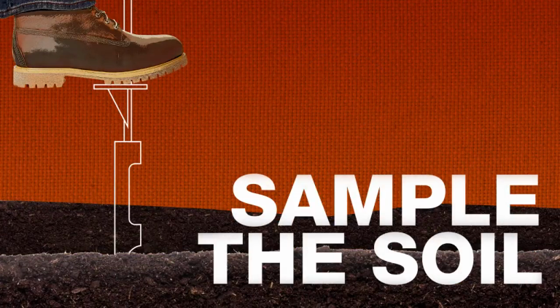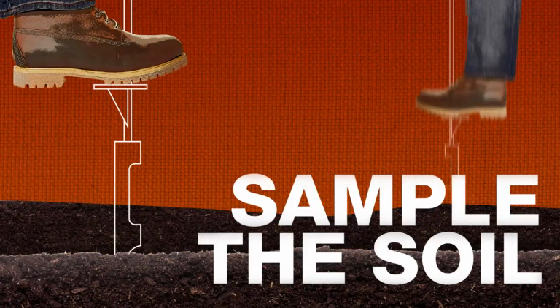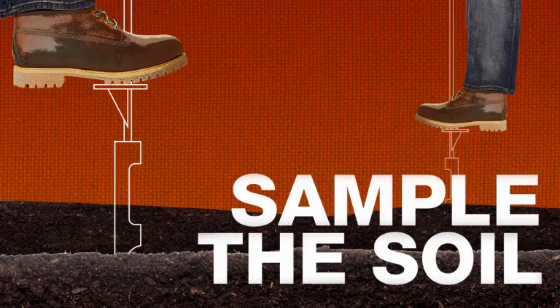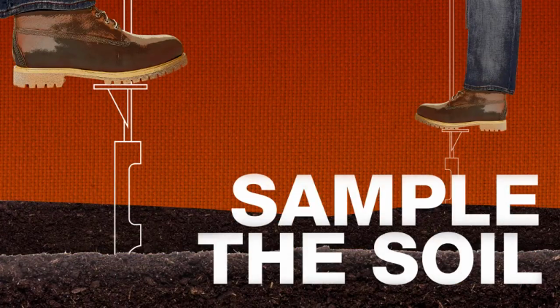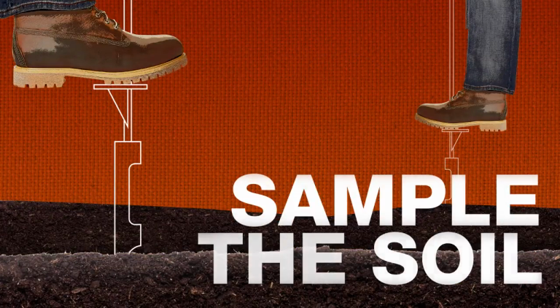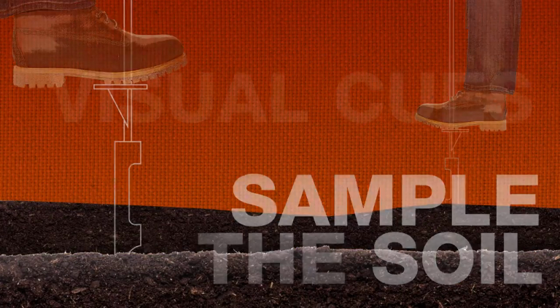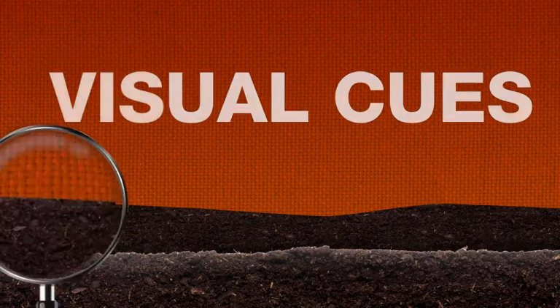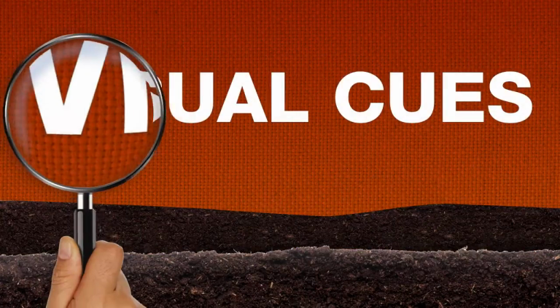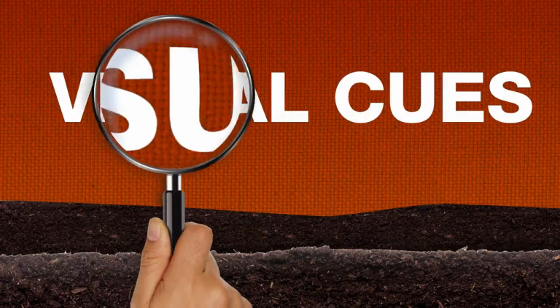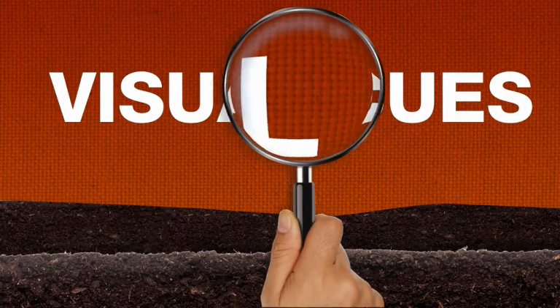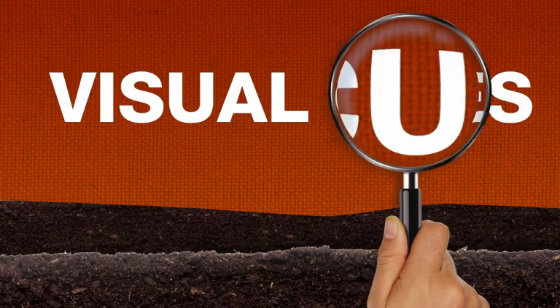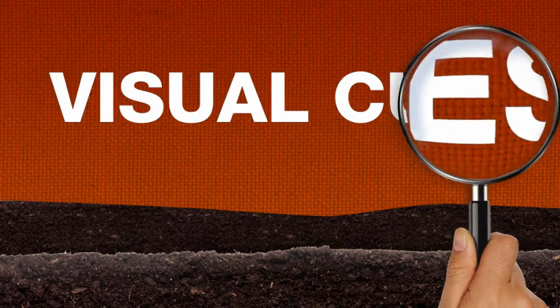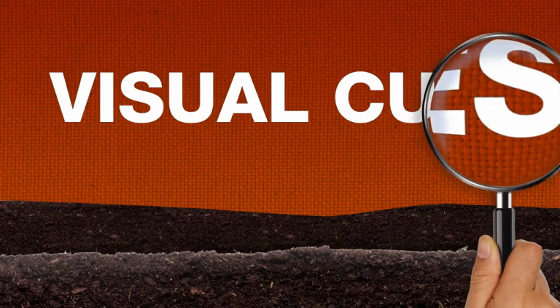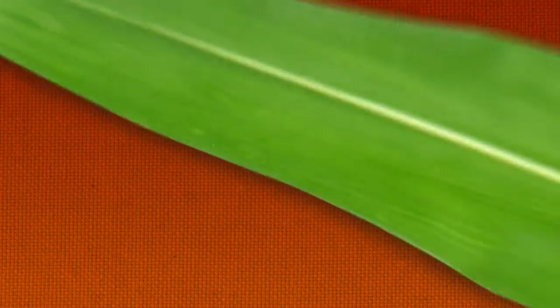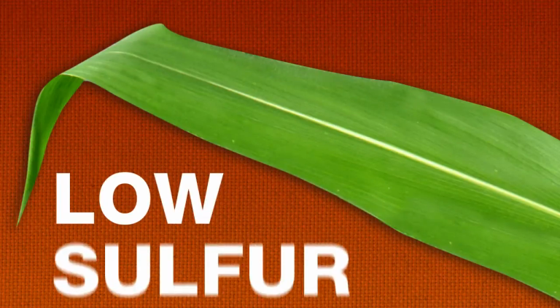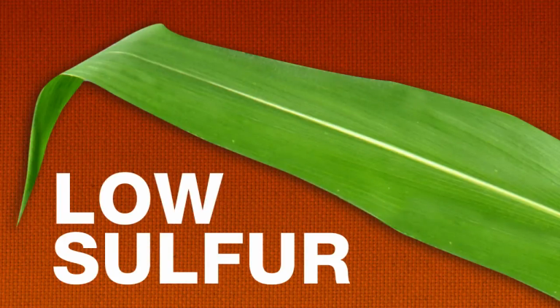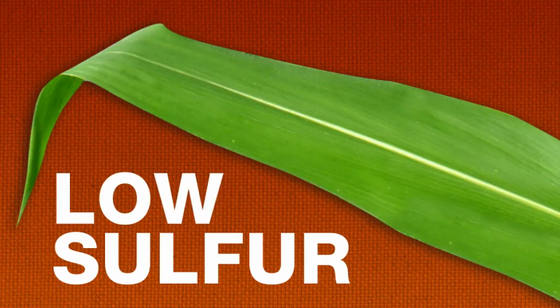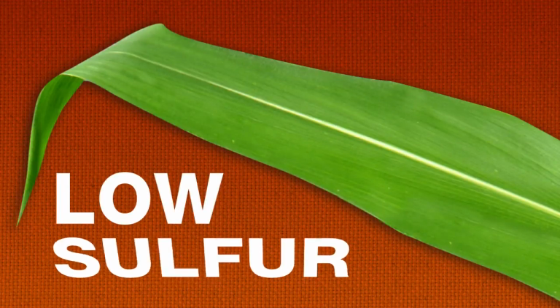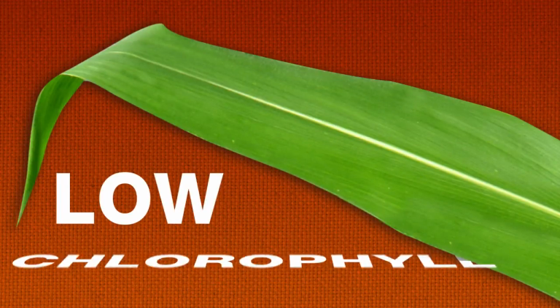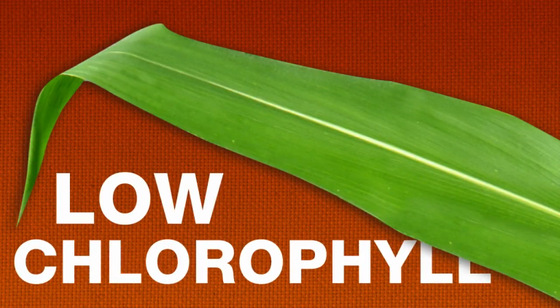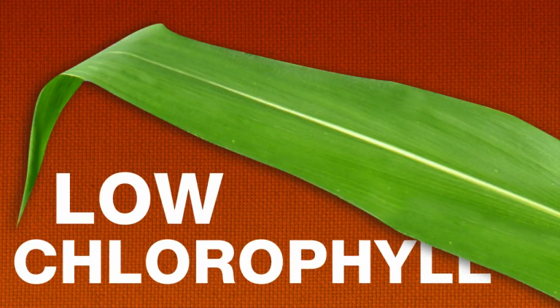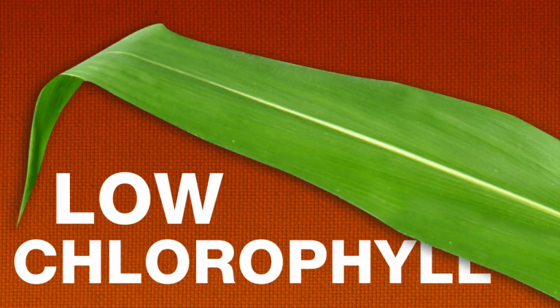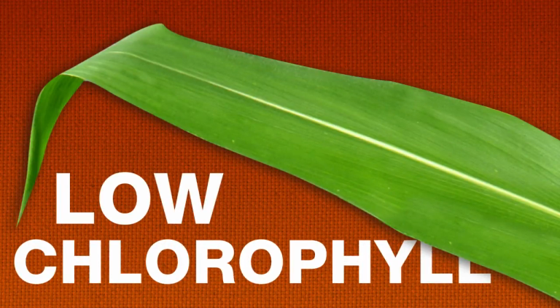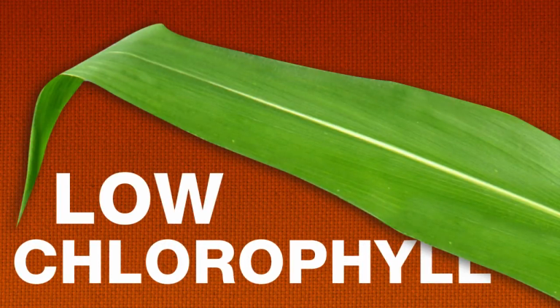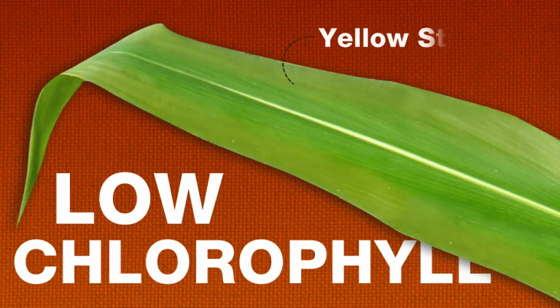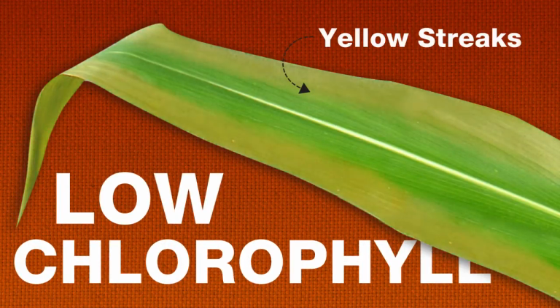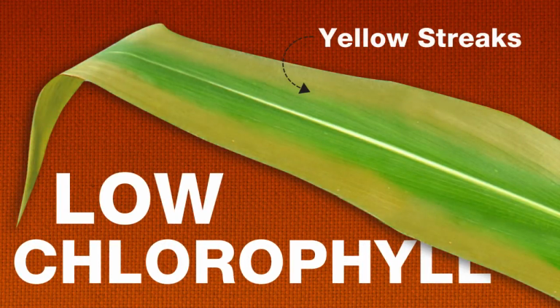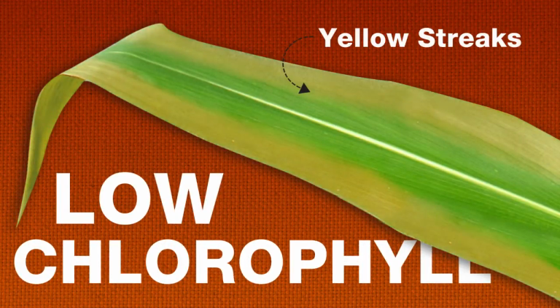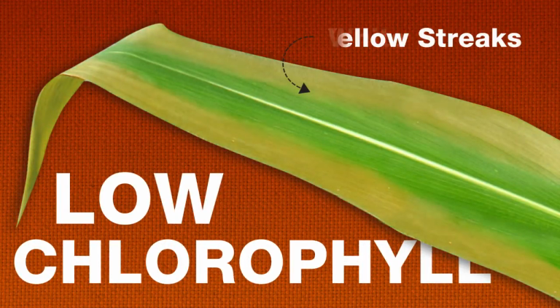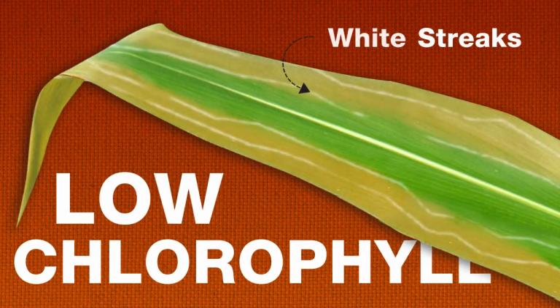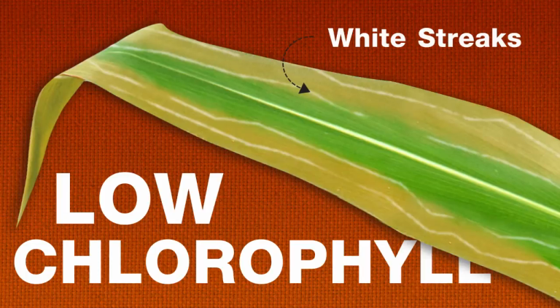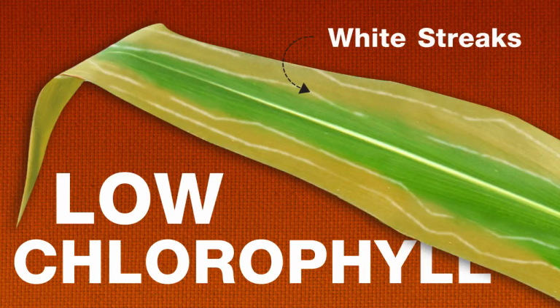Soil sampling is one way to check for sulfur, but there are visual cues as well. Plants that lack sulfur have more trouble making chlorophyll, and may start to show yellow or white streaks in the upper leaves.